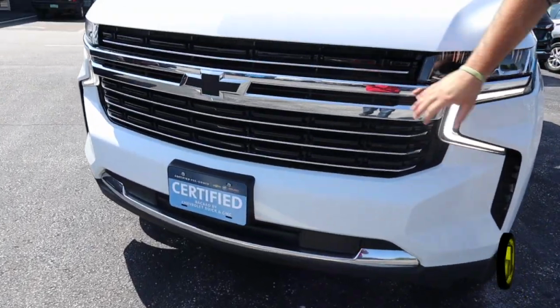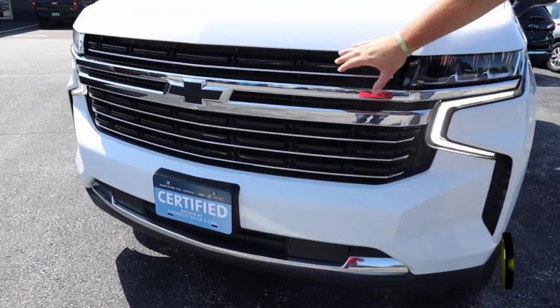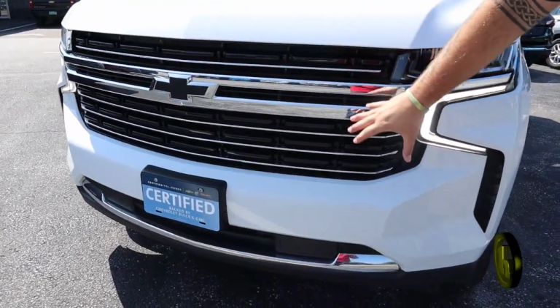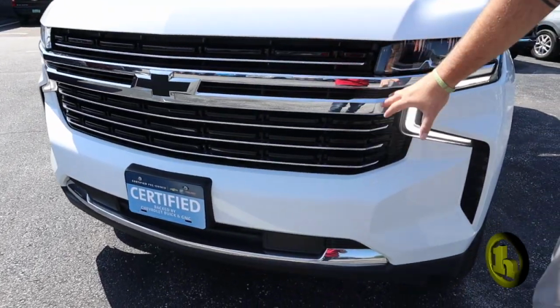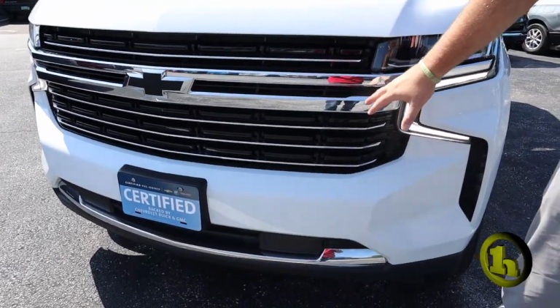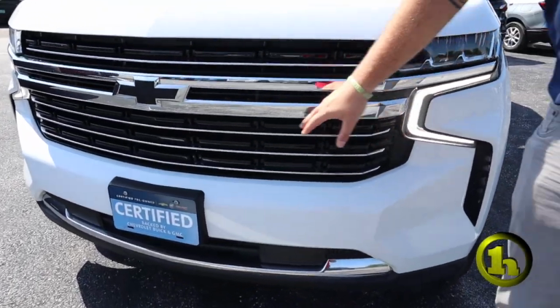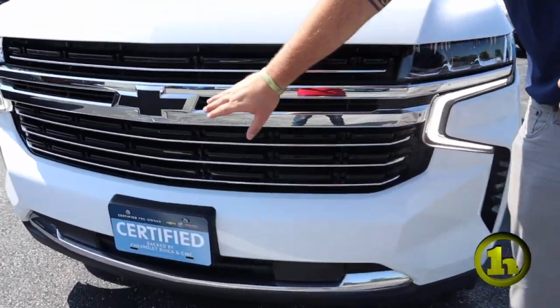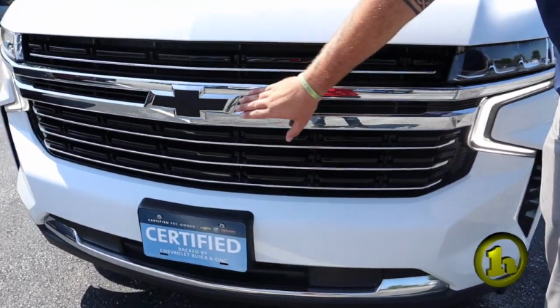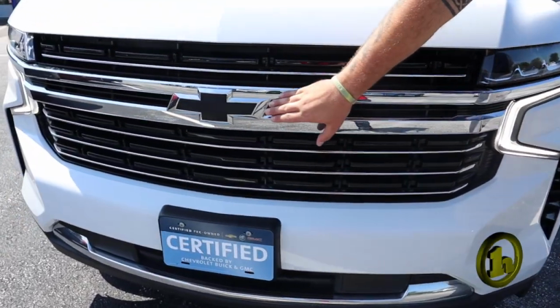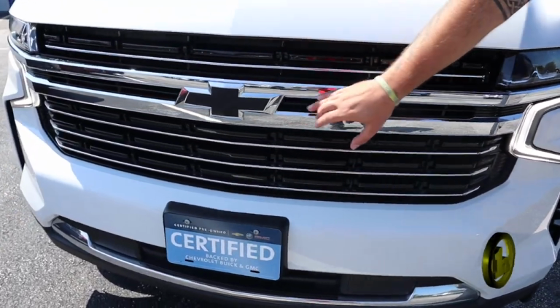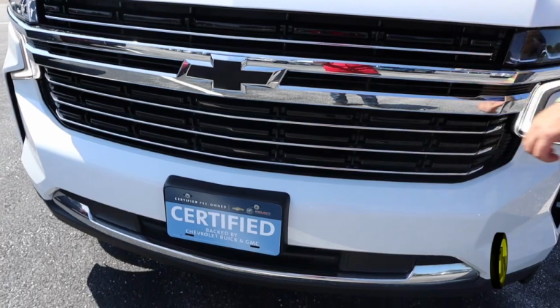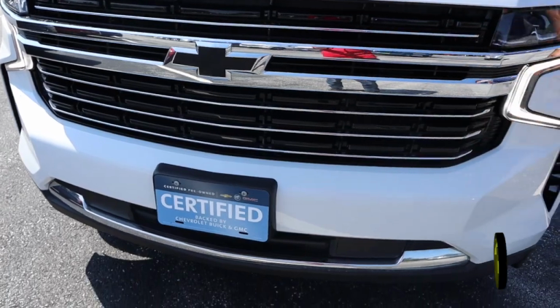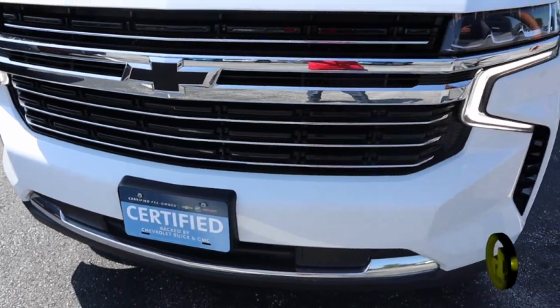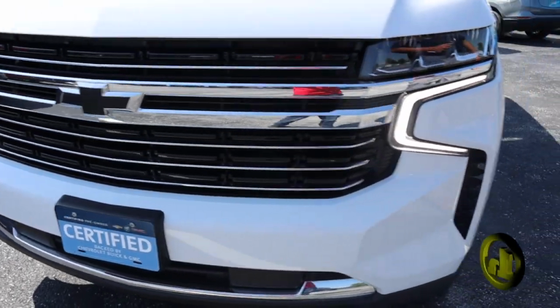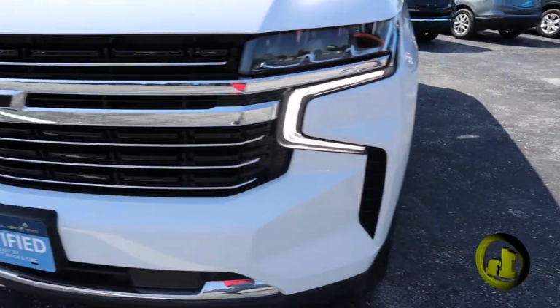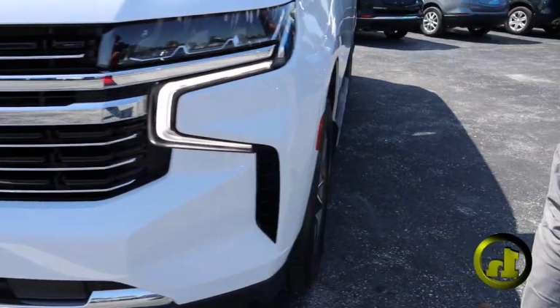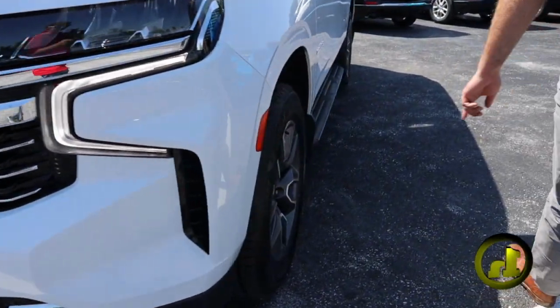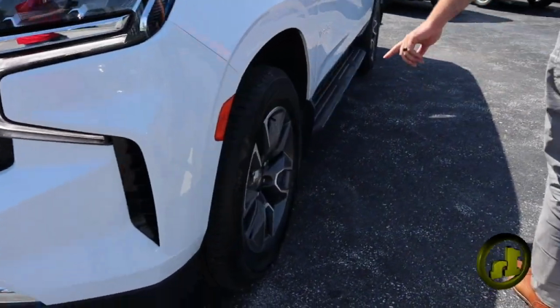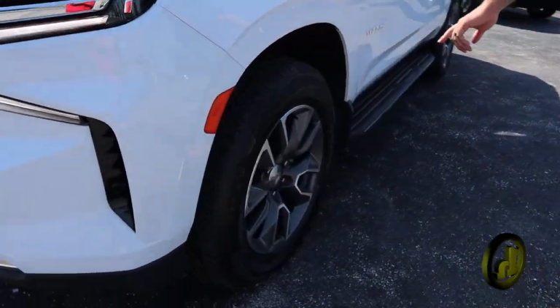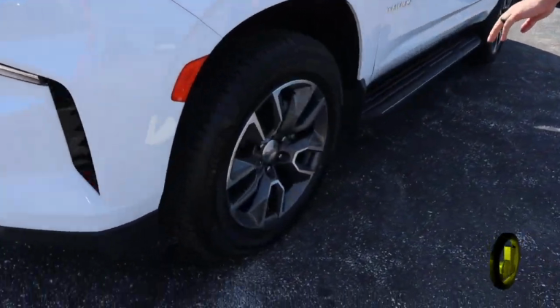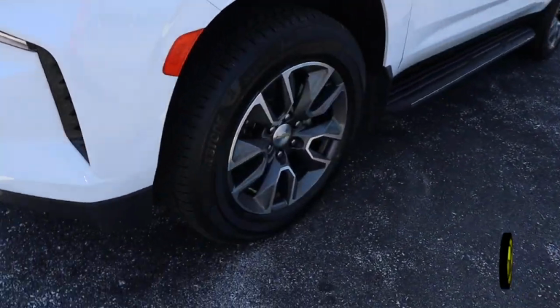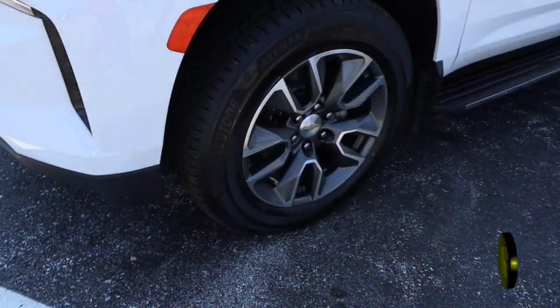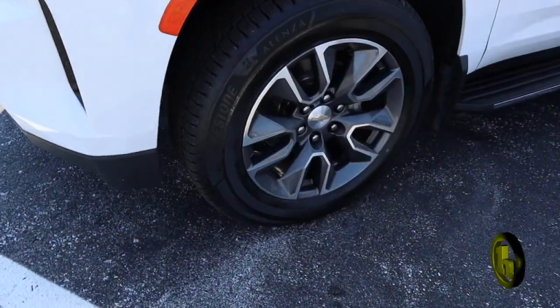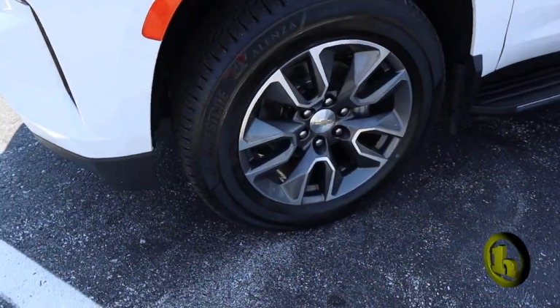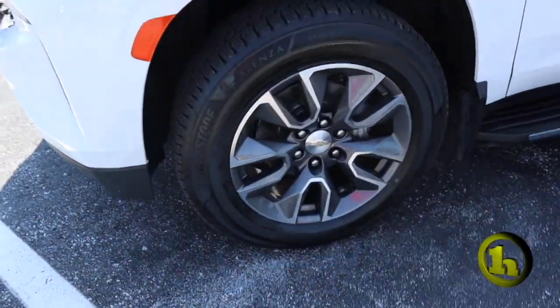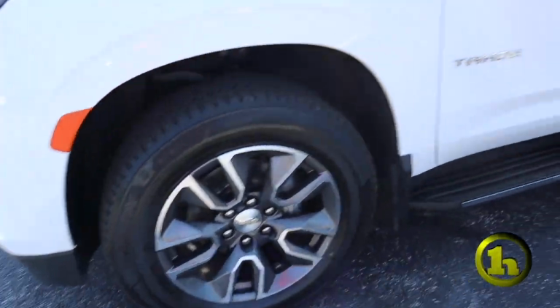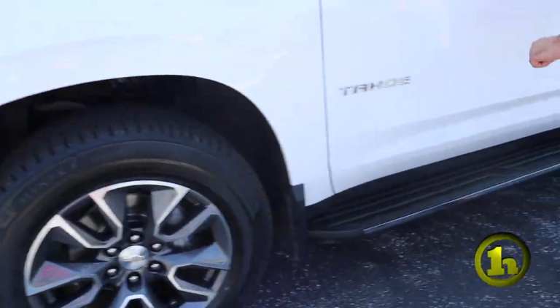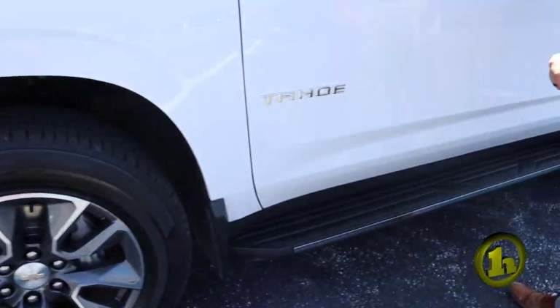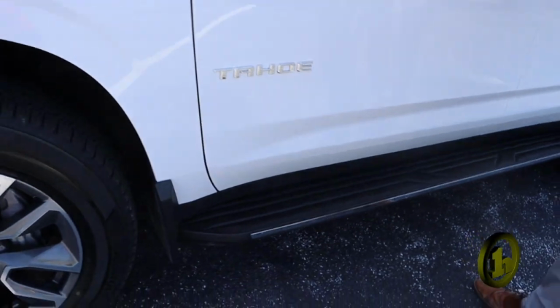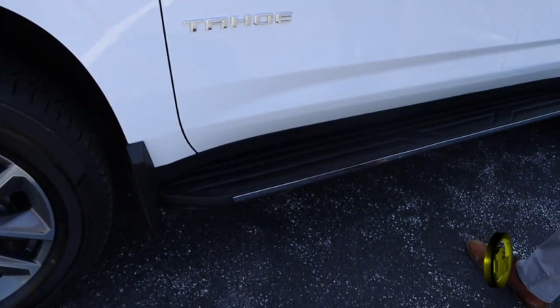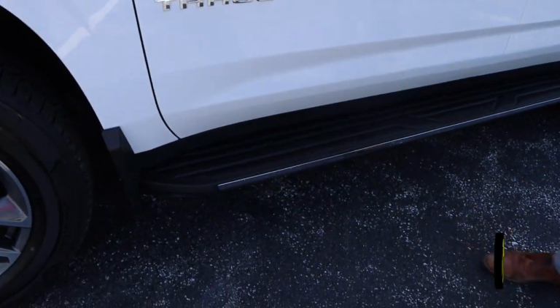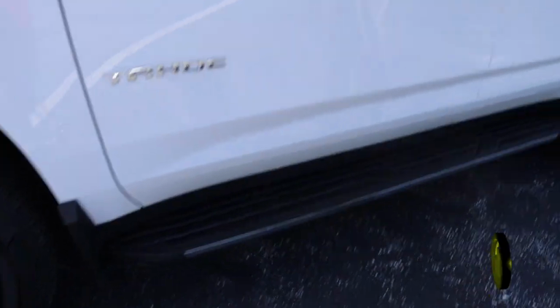You're going to get the chromed out front with a black Chevrolet bow tie. Pretty sweet custom rims. You've got step sides on here and keyless entry.